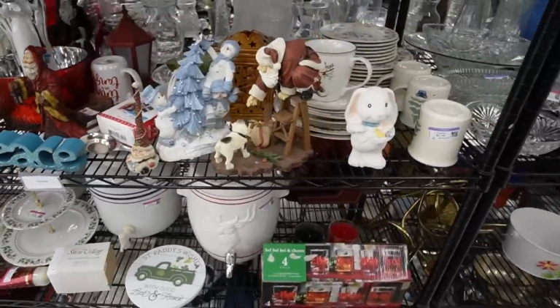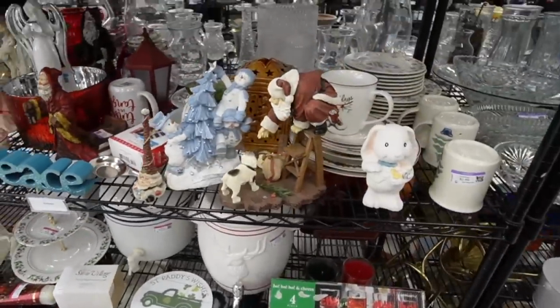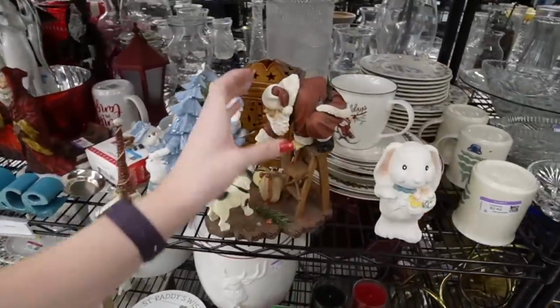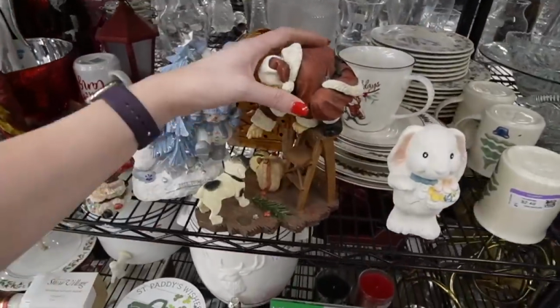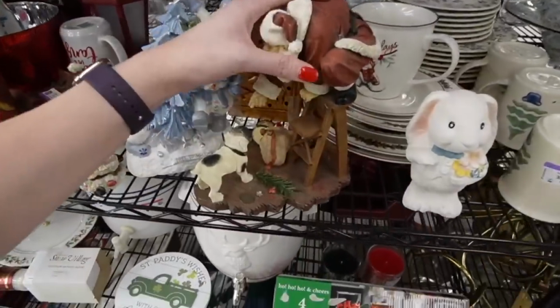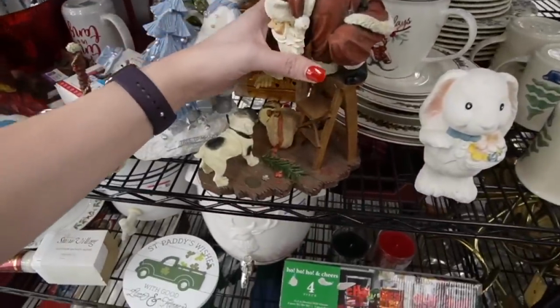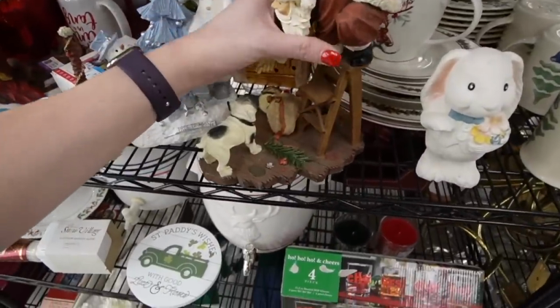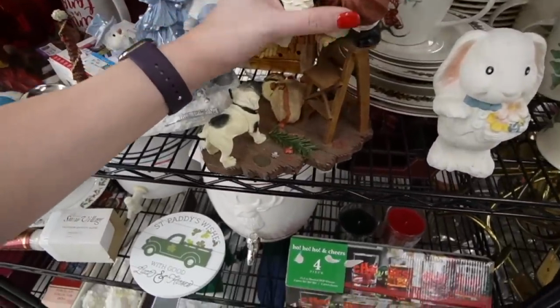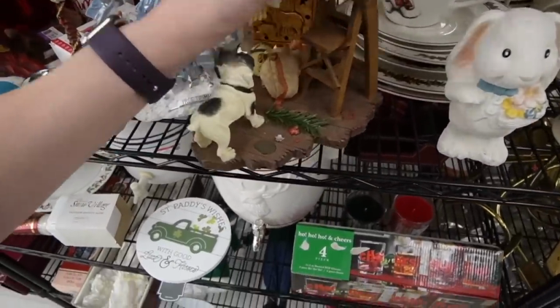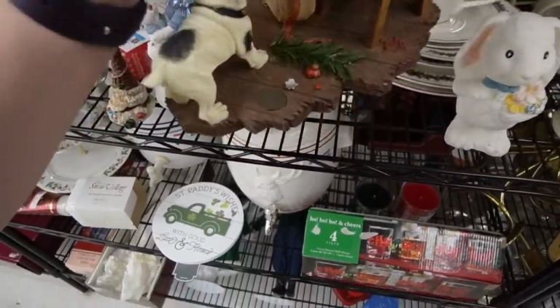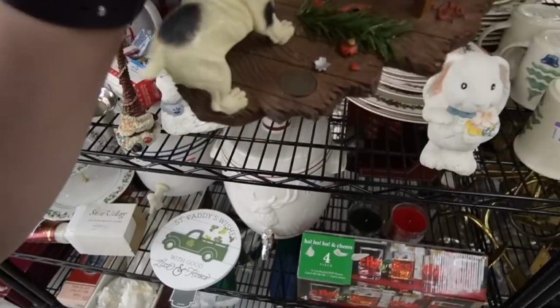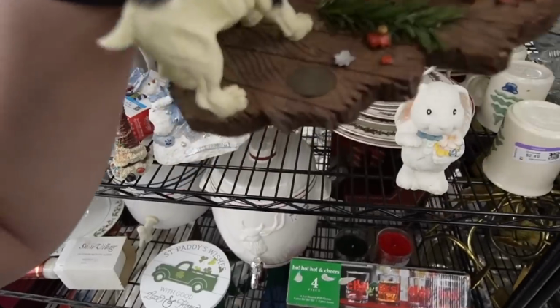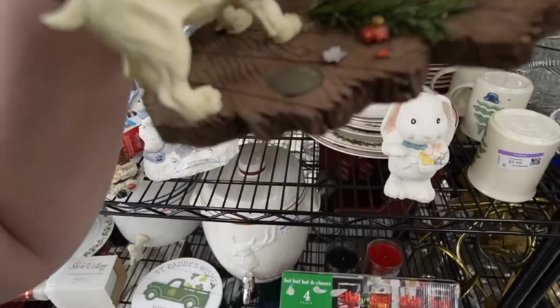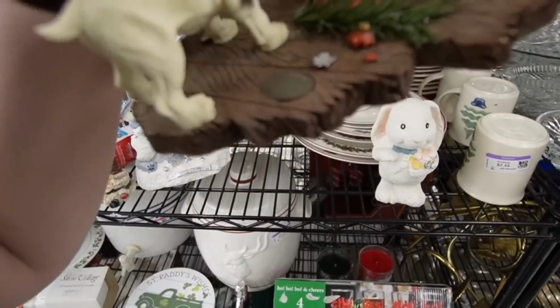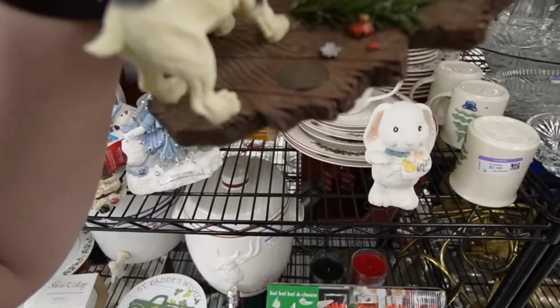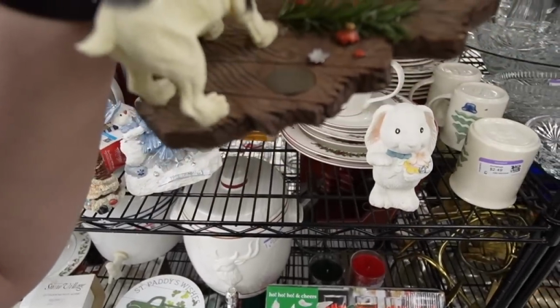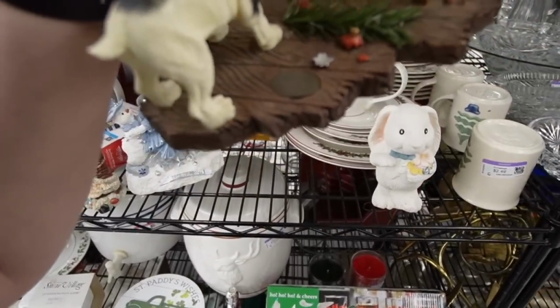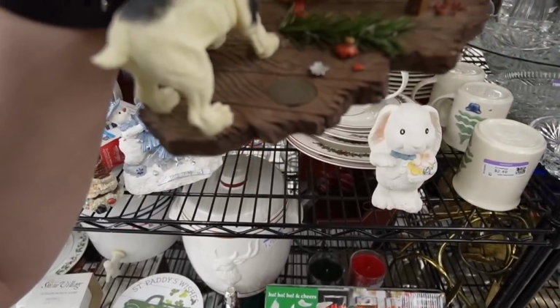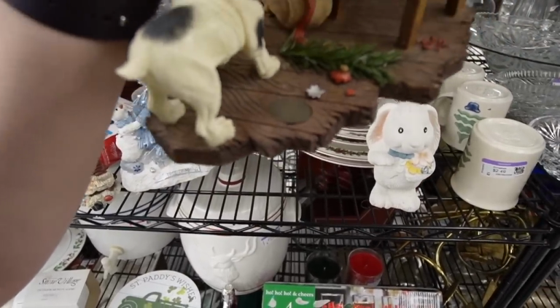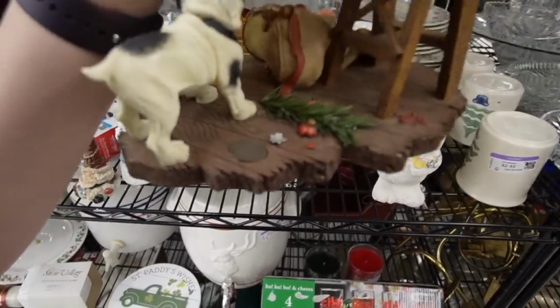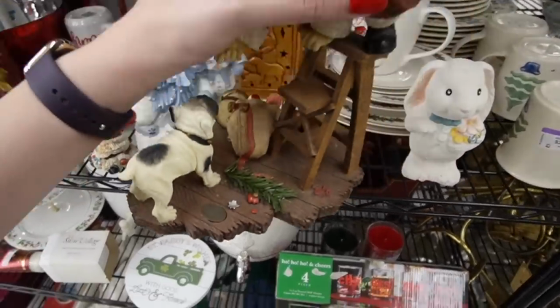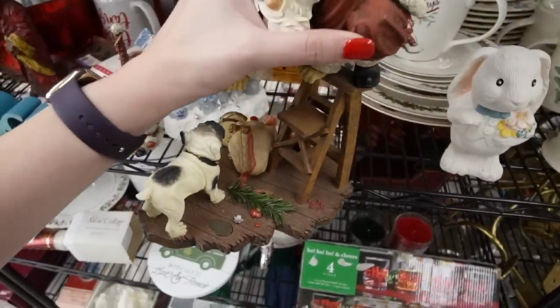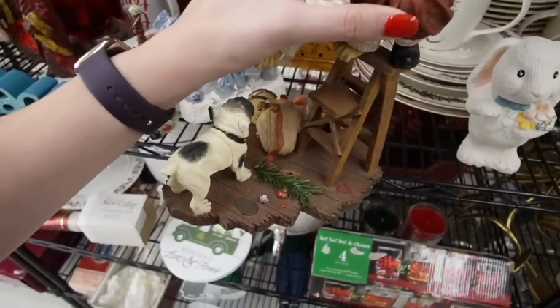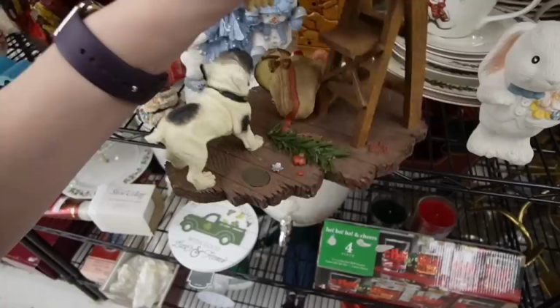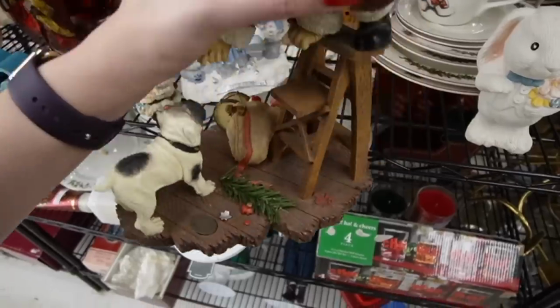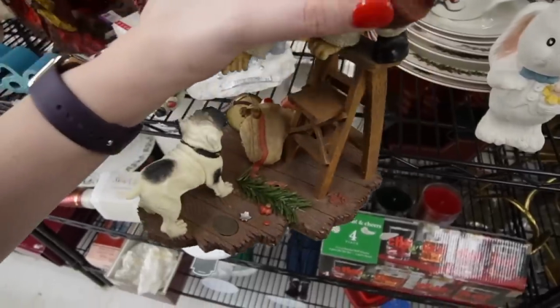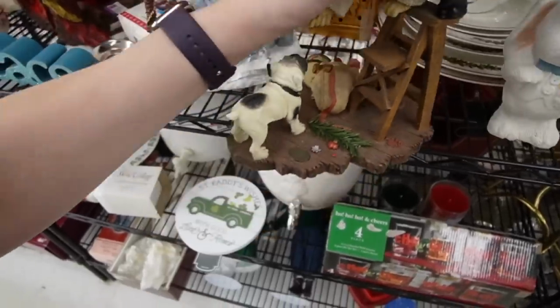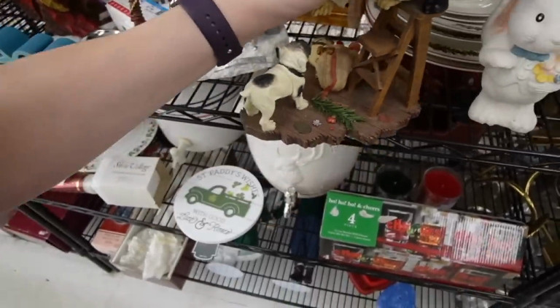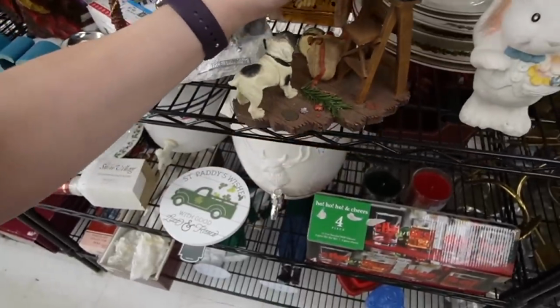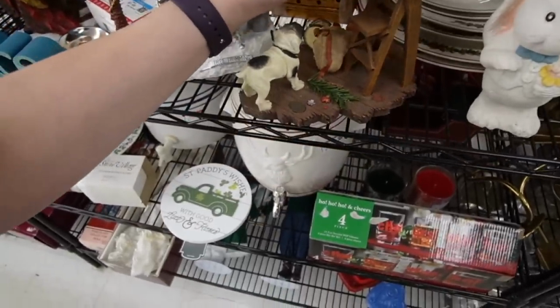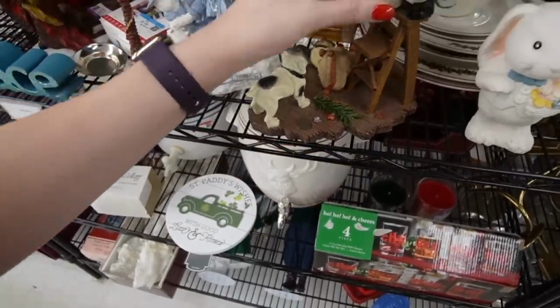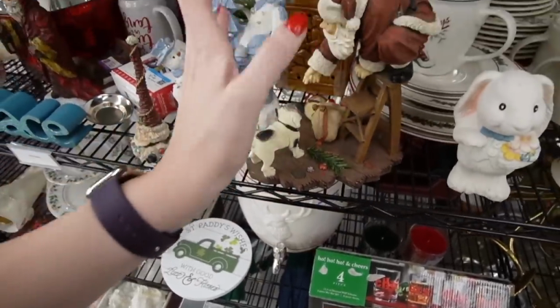This is adorable — what is this? There's a little medallion there. Collector's edition. Saturday Evening Post.